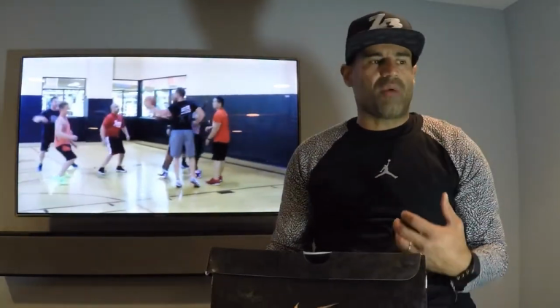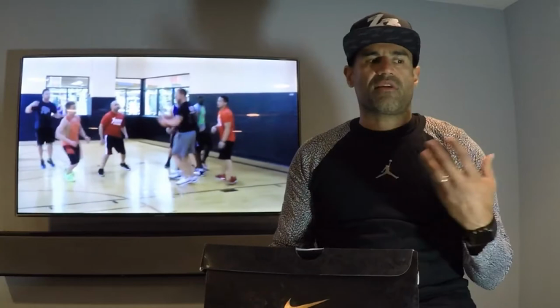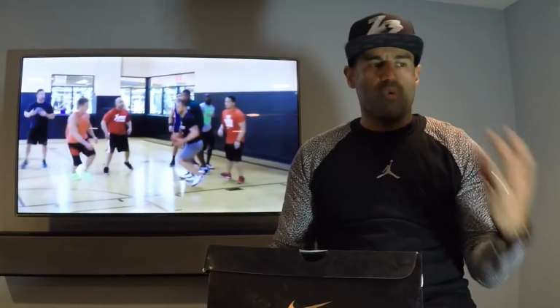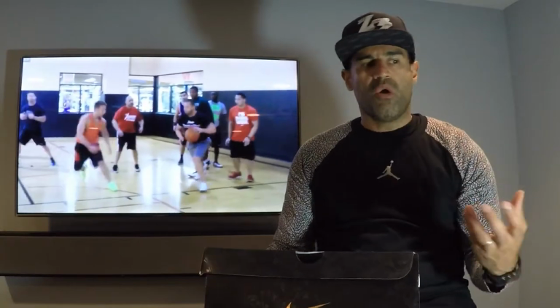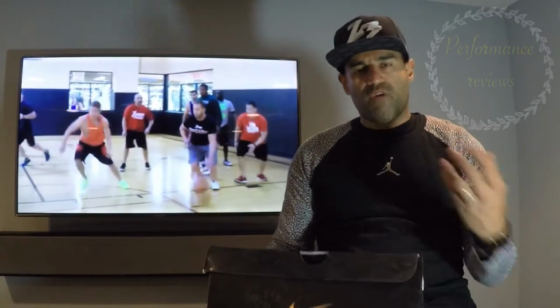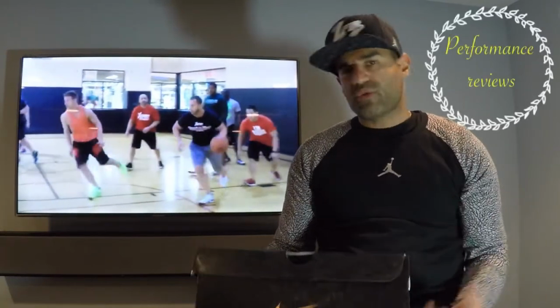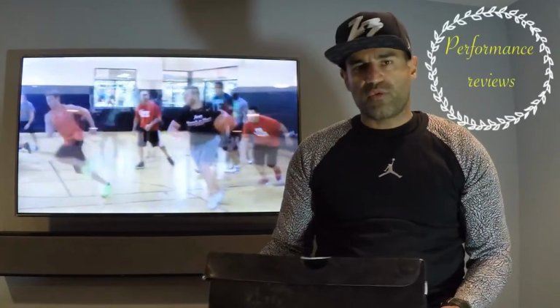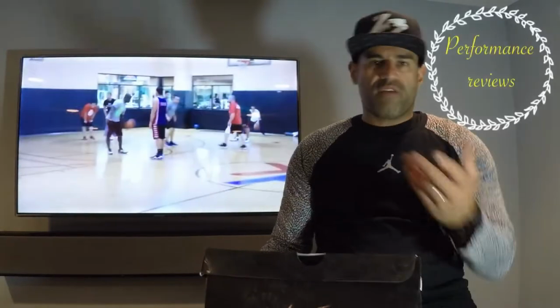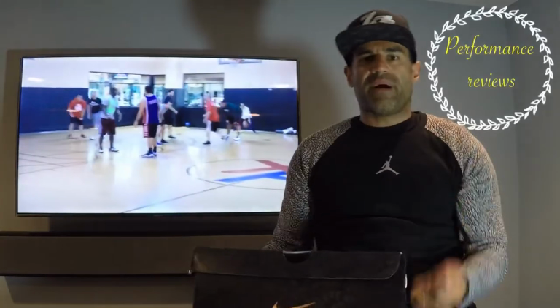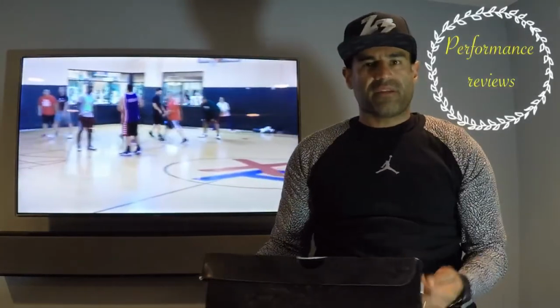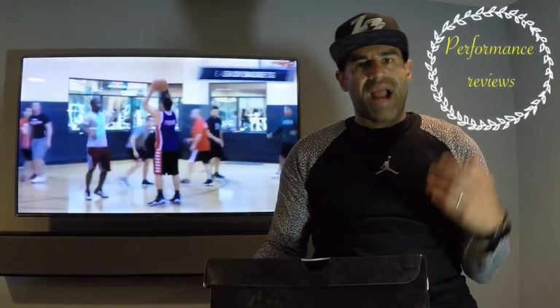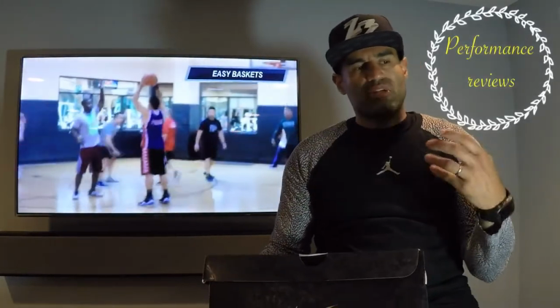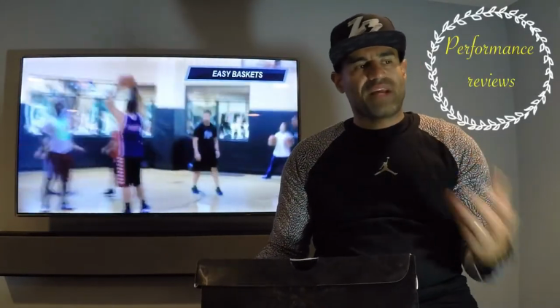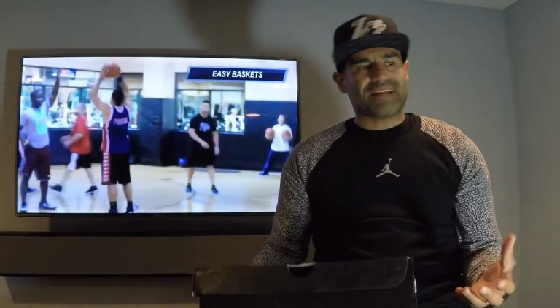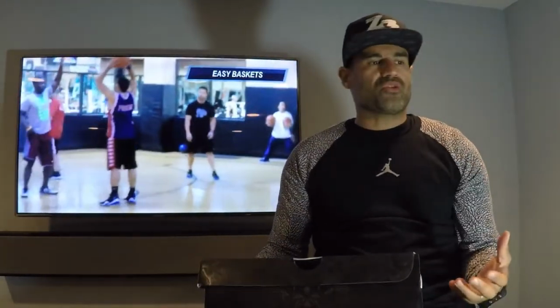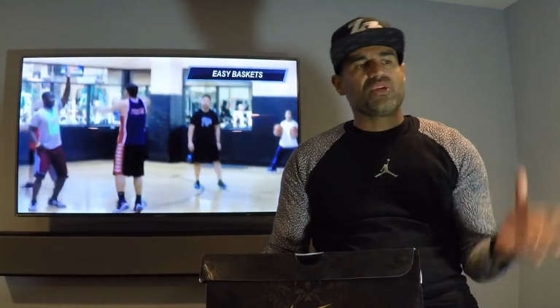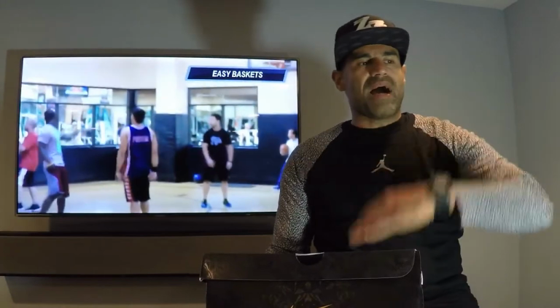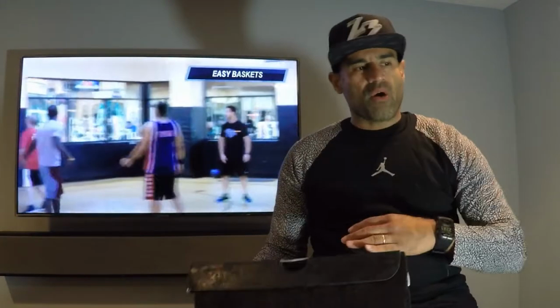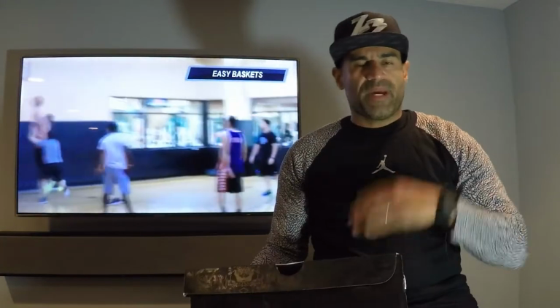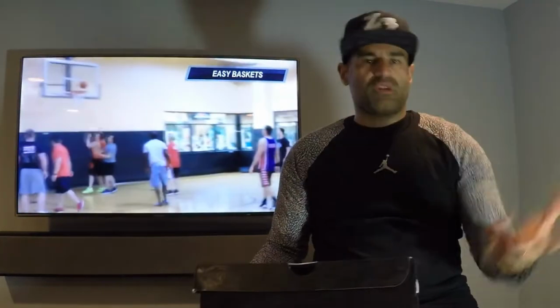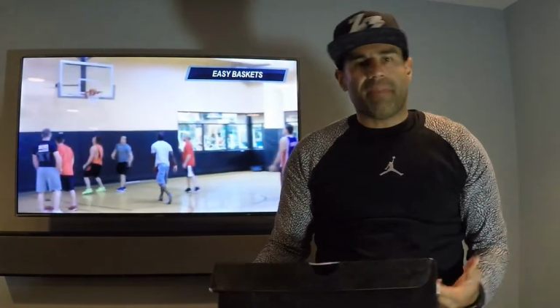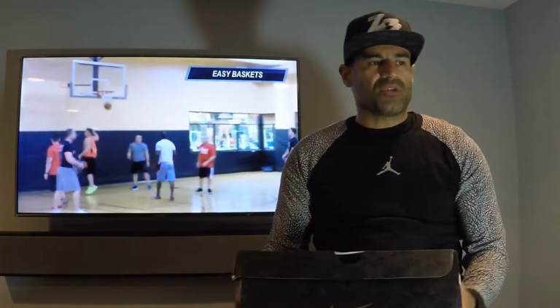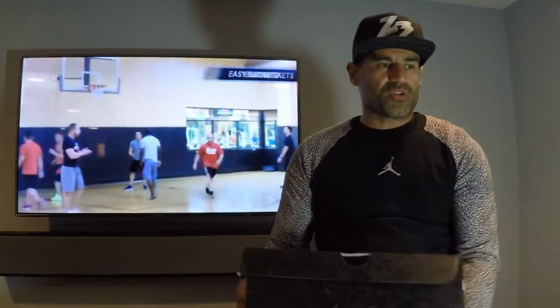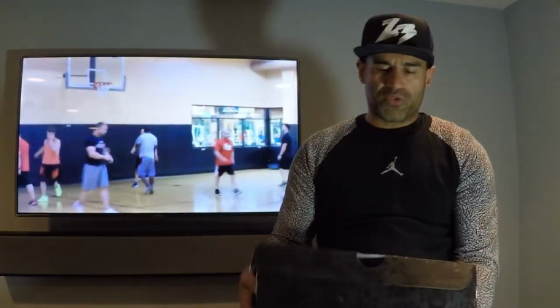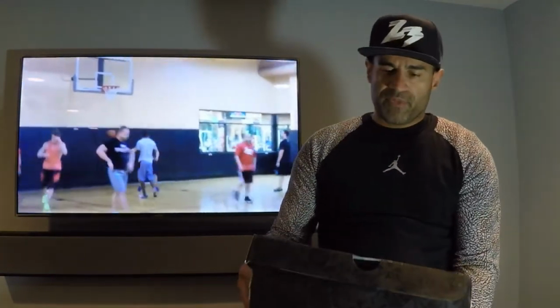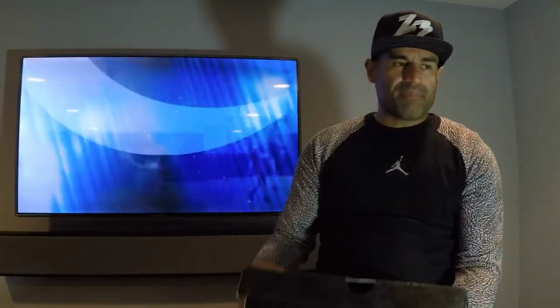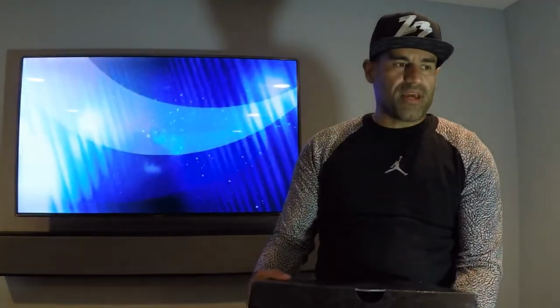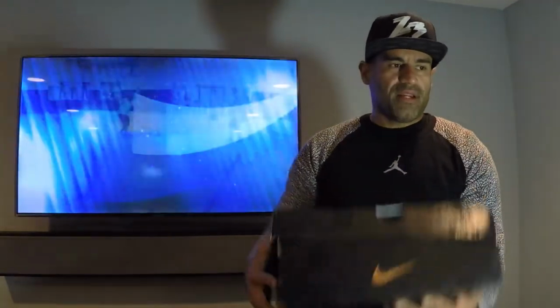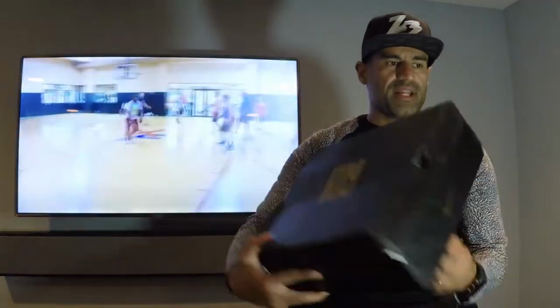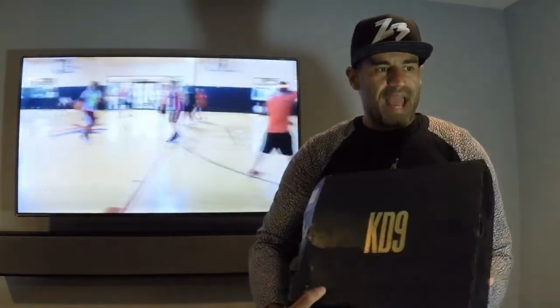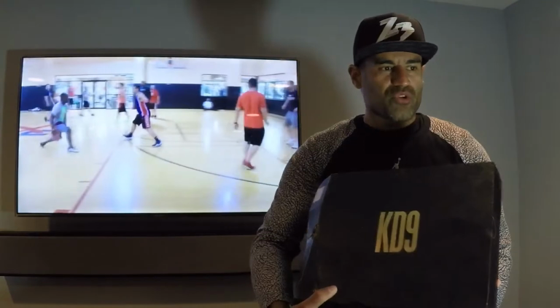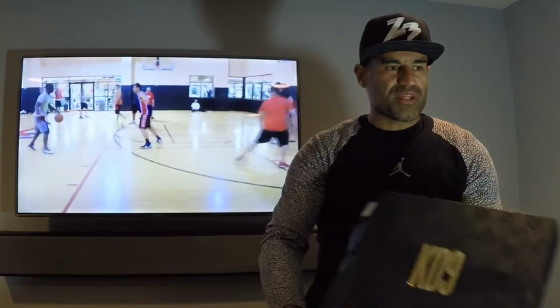I would like to call them more so performance reviews for everybody out there who actually do take their basketball shoes on court and actually put miles on their soles. With that being said, let's get into the actual shoe itself.